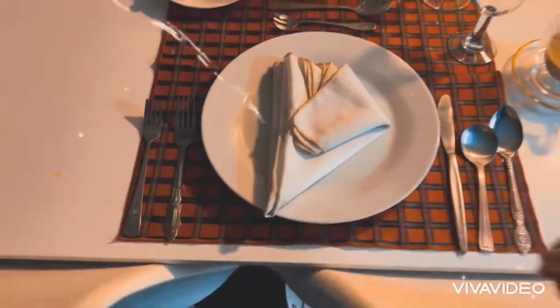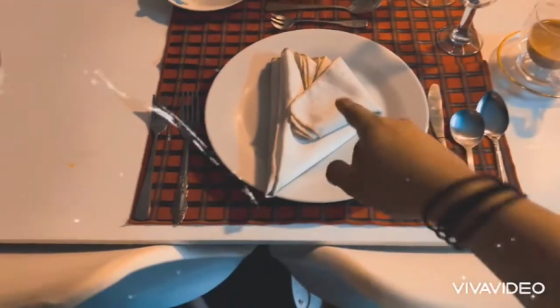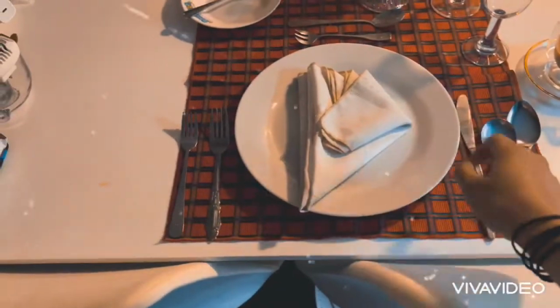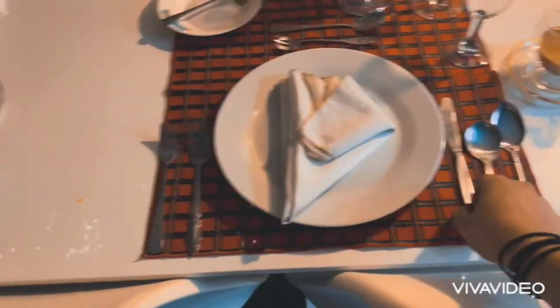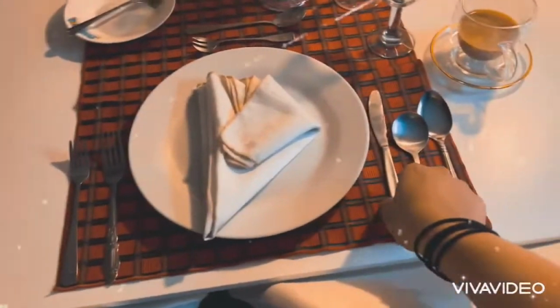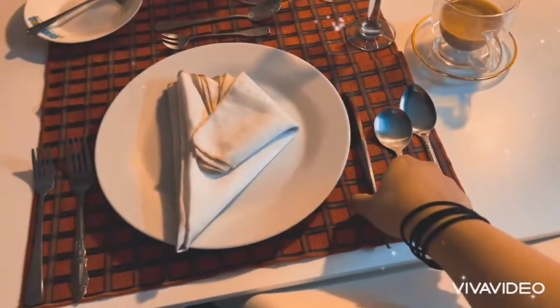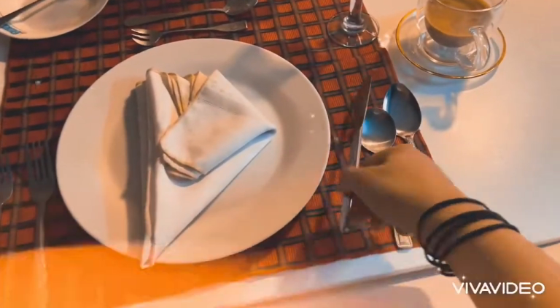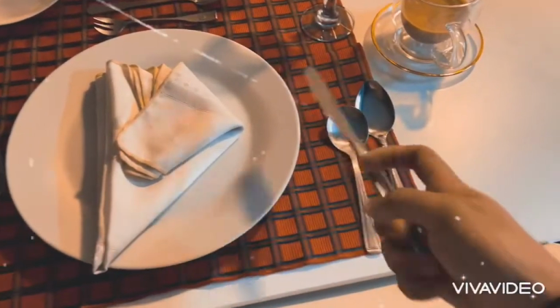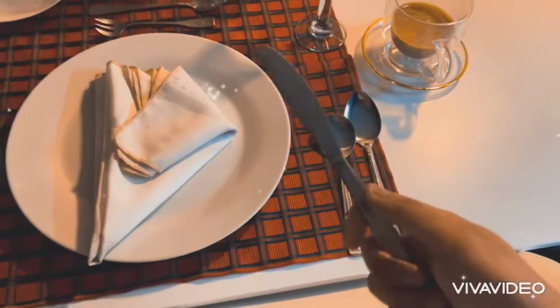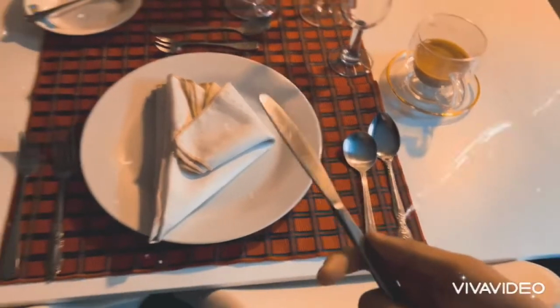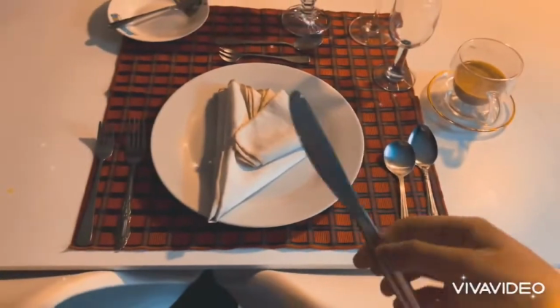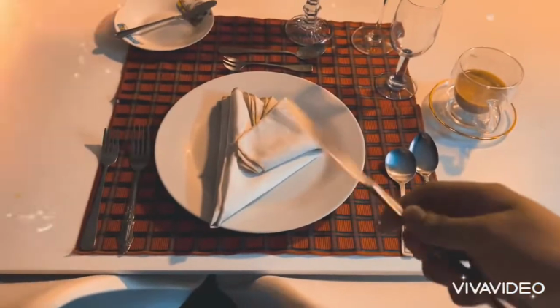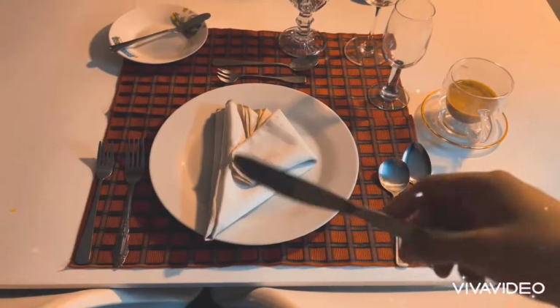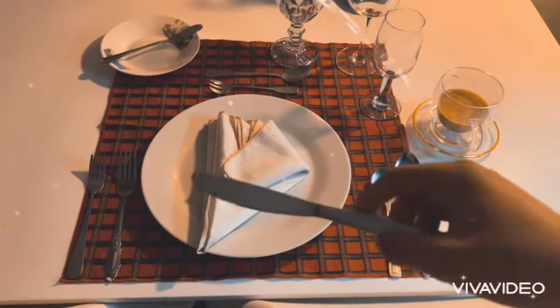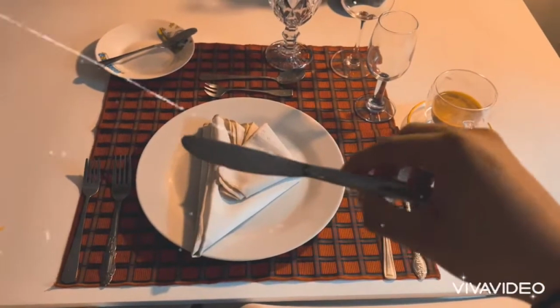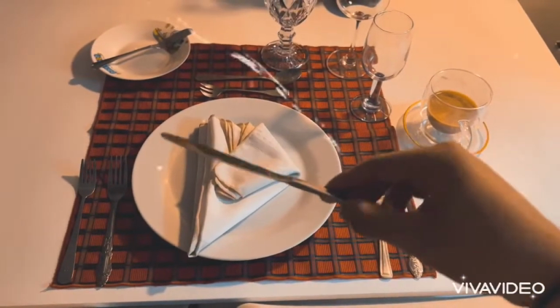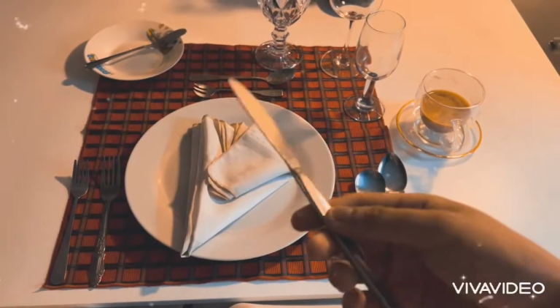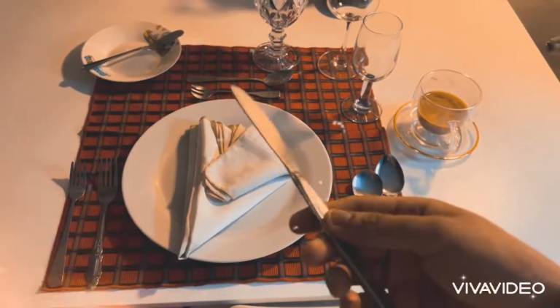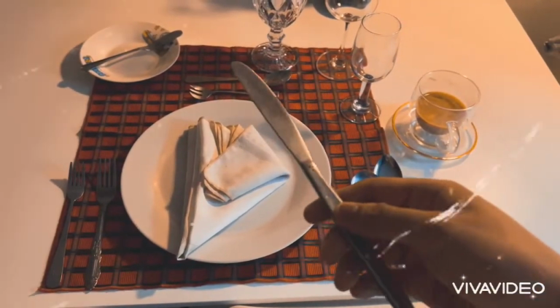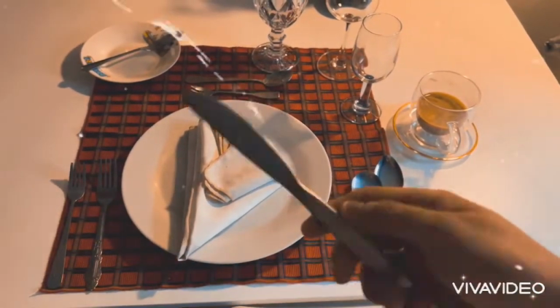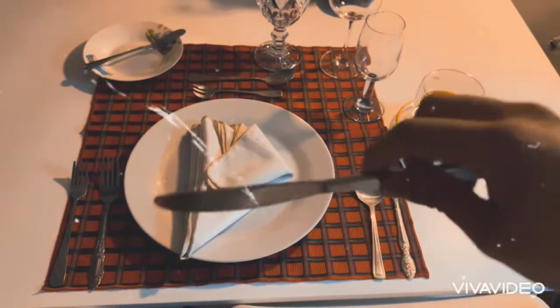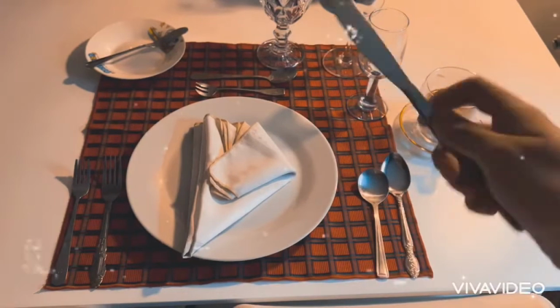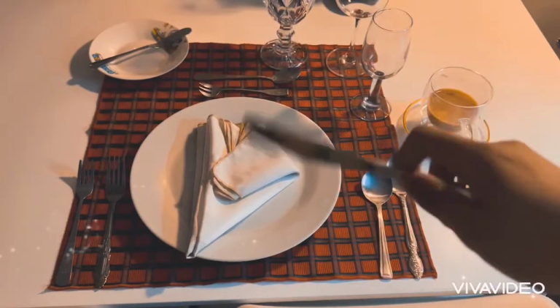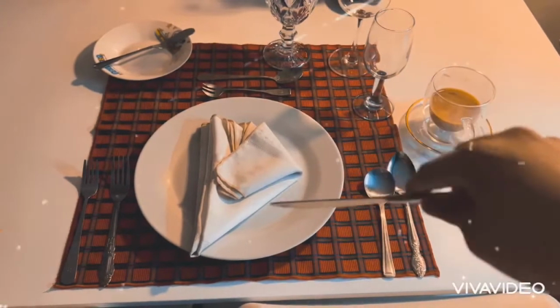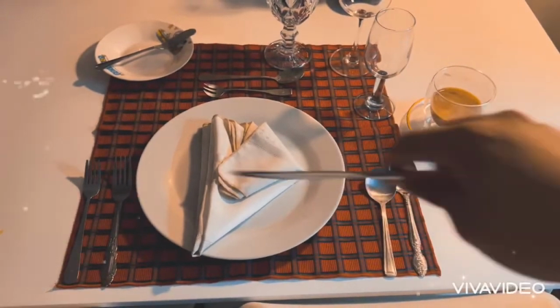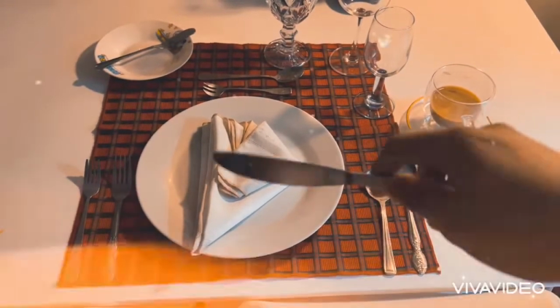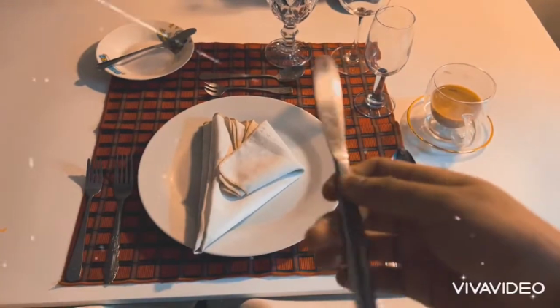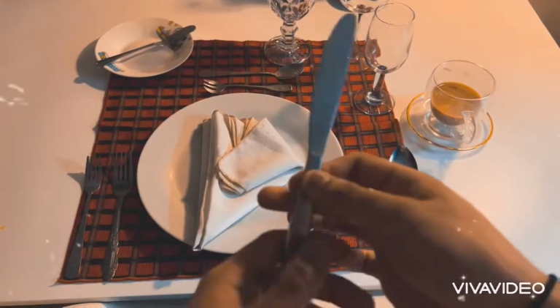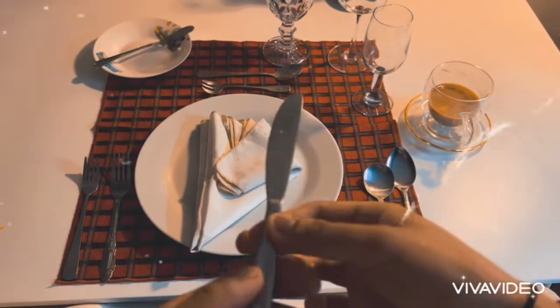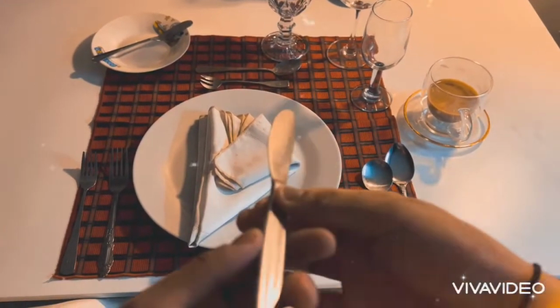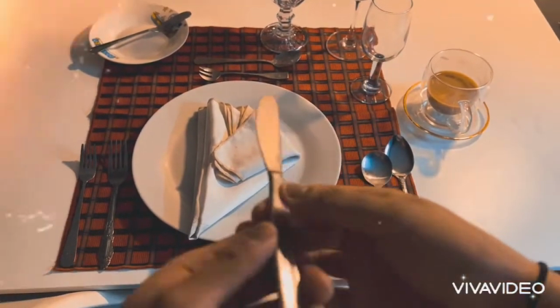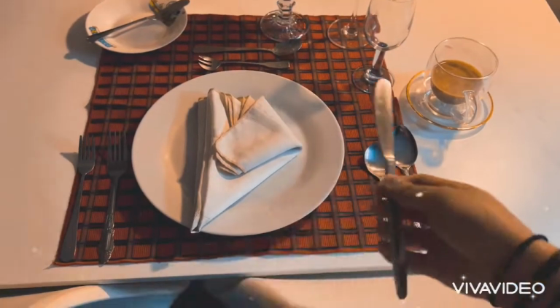Before the dinner fork, you're going to go to this one first. This next utensil is called a steak knife or a dinner knife. You can use this as a spreader and also to cut the food you want.